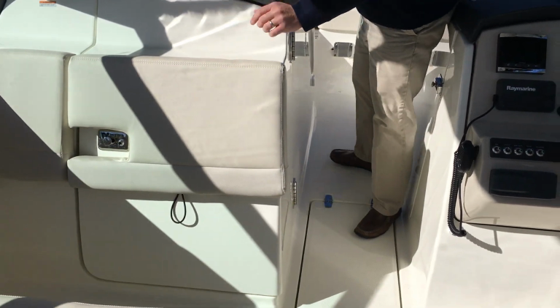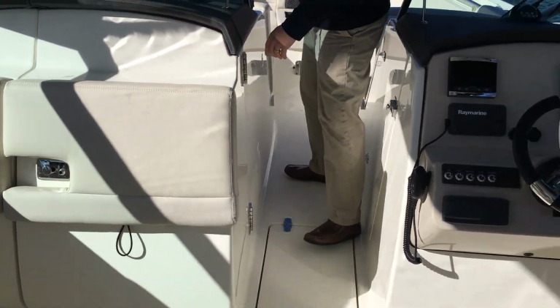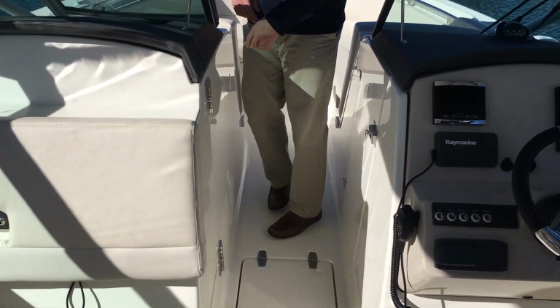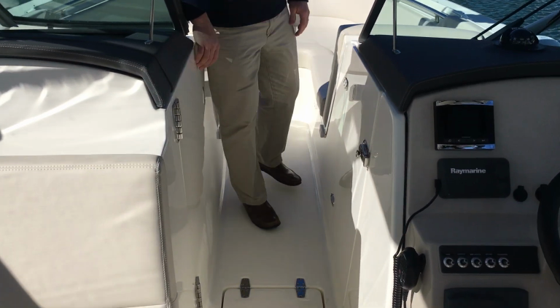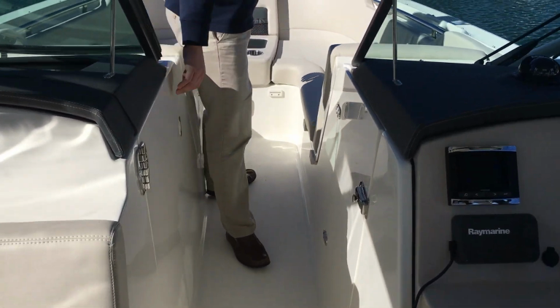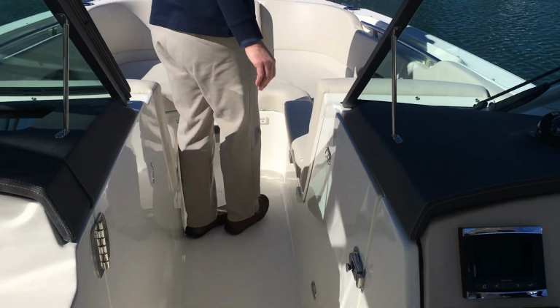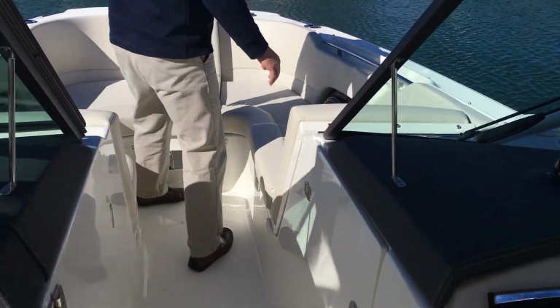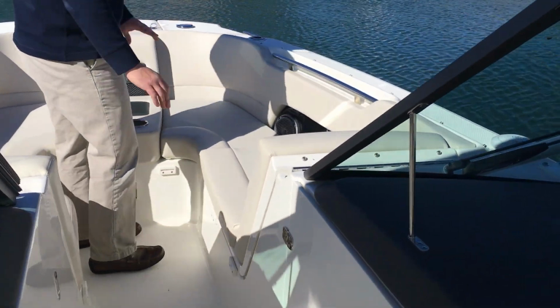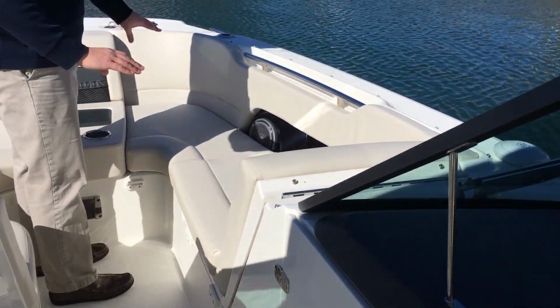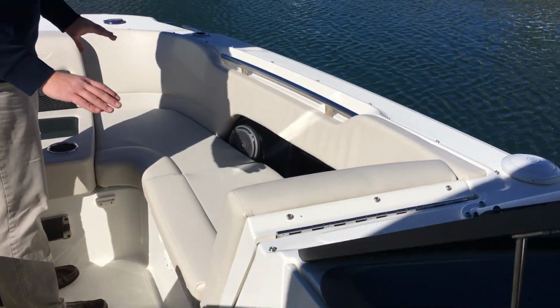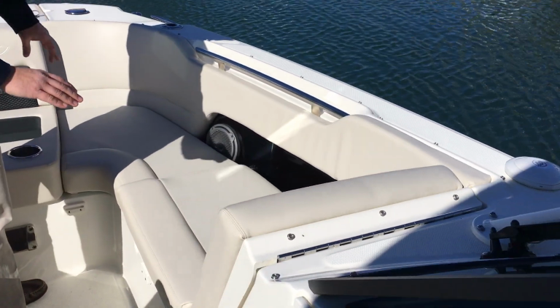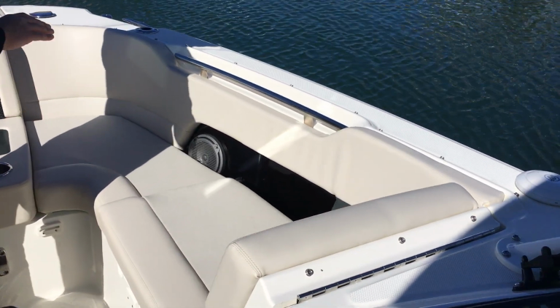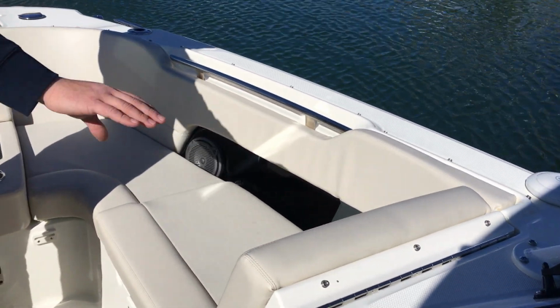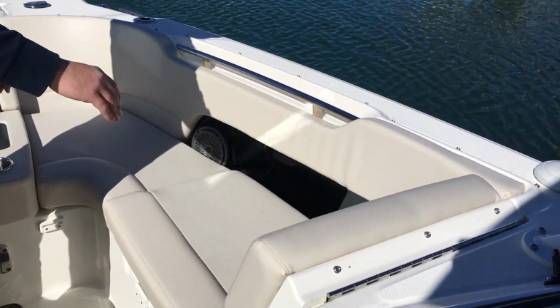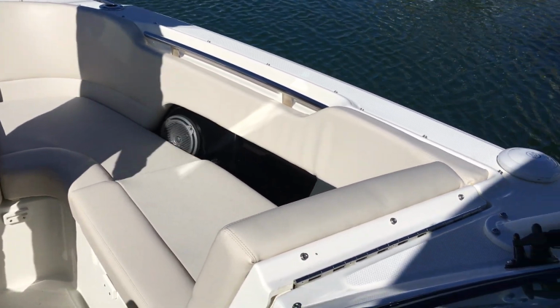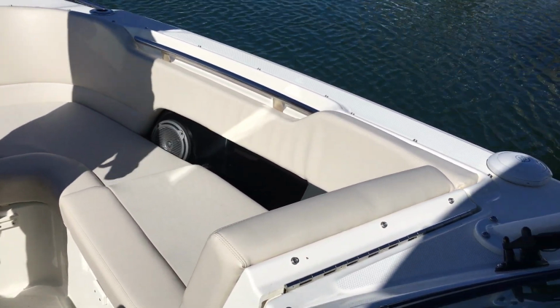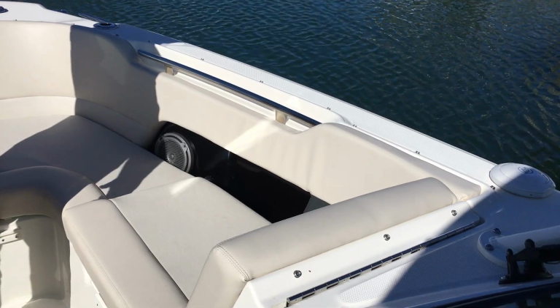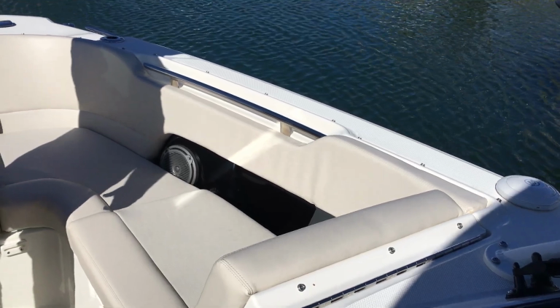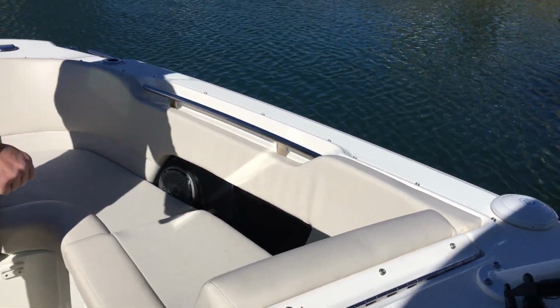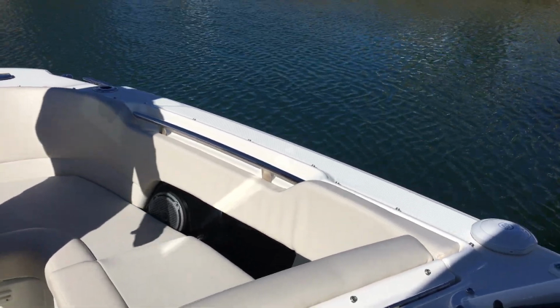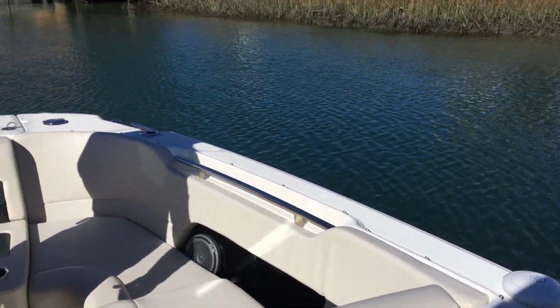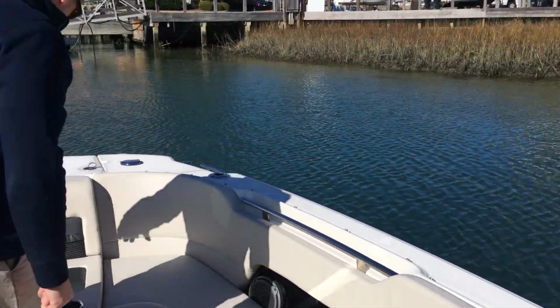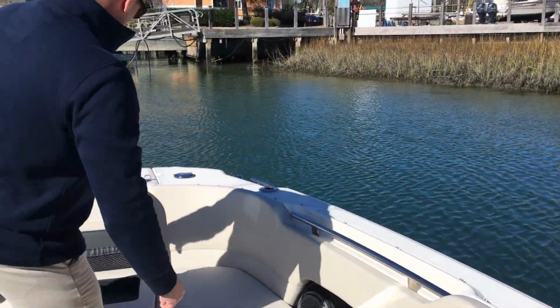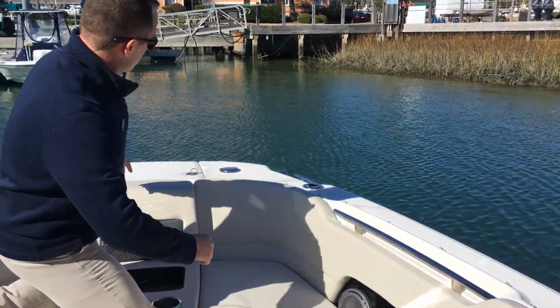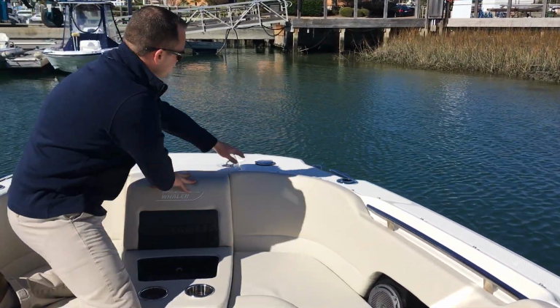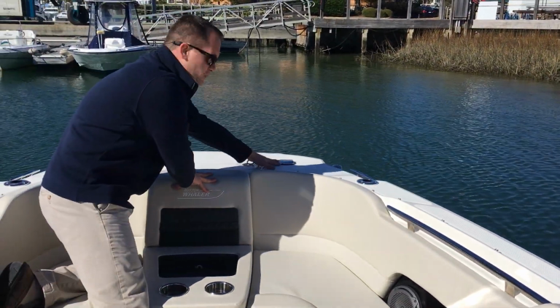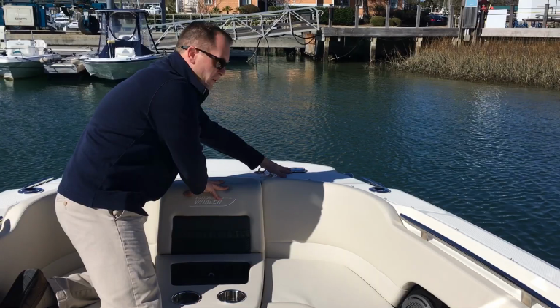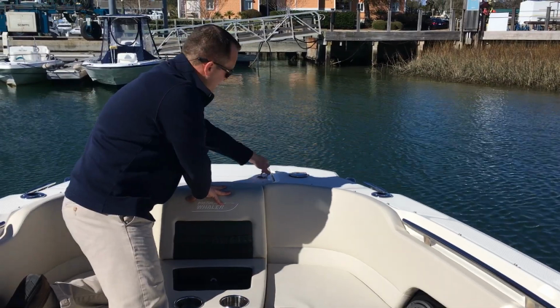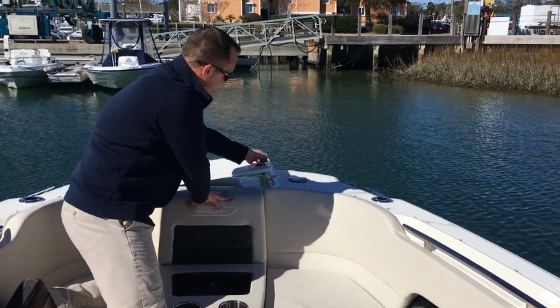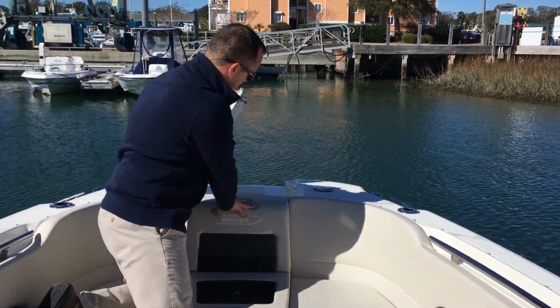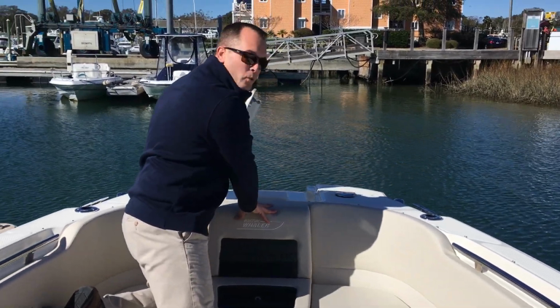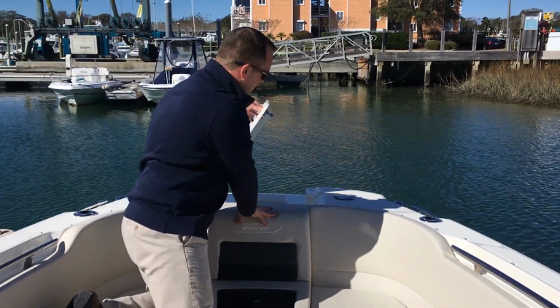Making our way up to the bow of the boat — full length loungers port and starboard. You have a great amount of storage underneath the helm when you lift up the lounge seat. There's an additional fresh water sprayer on the bow and a windlass anchor.